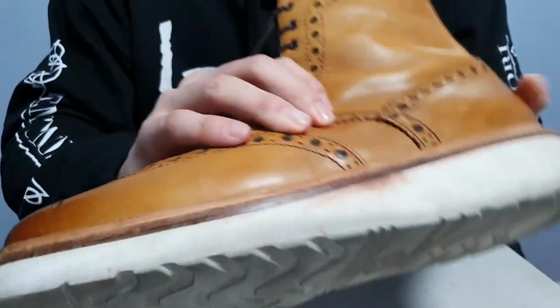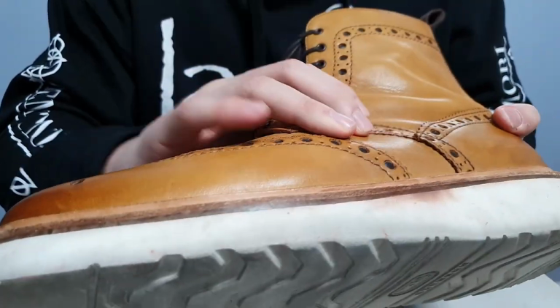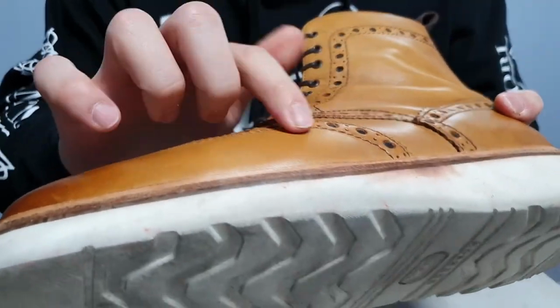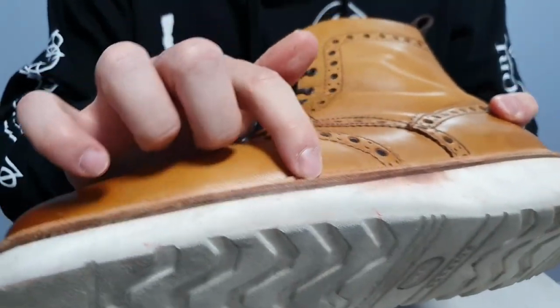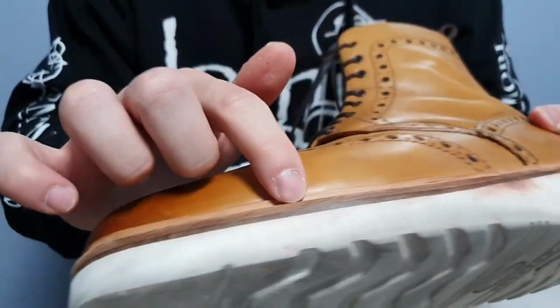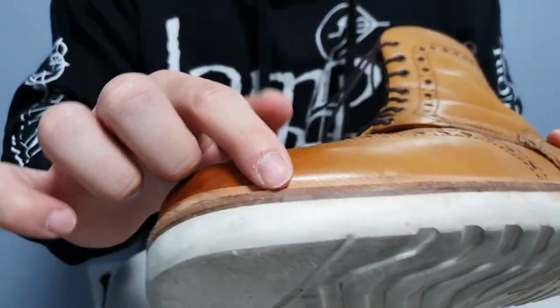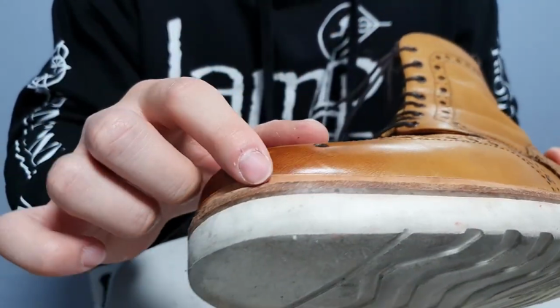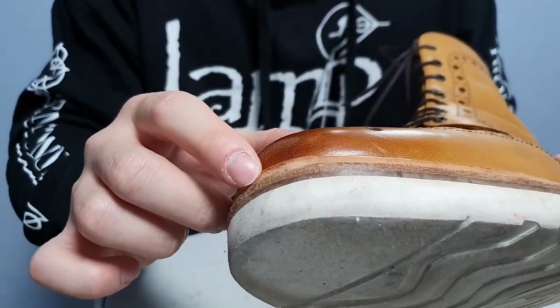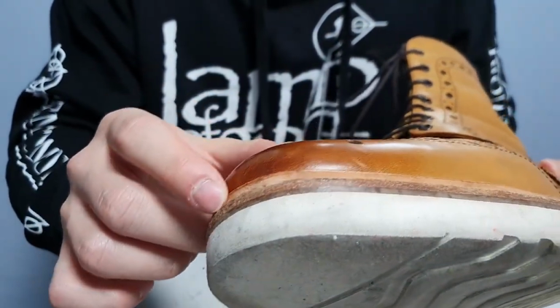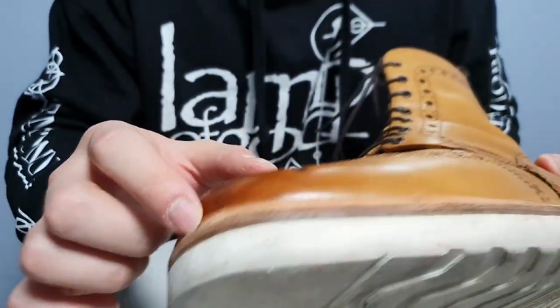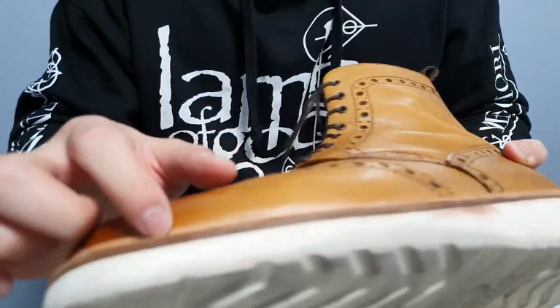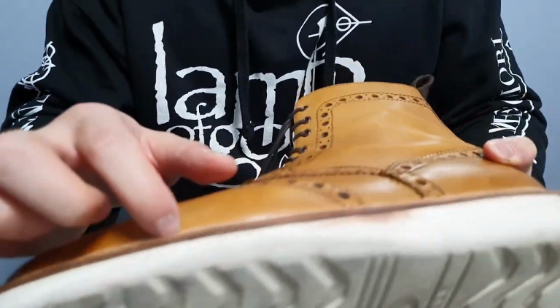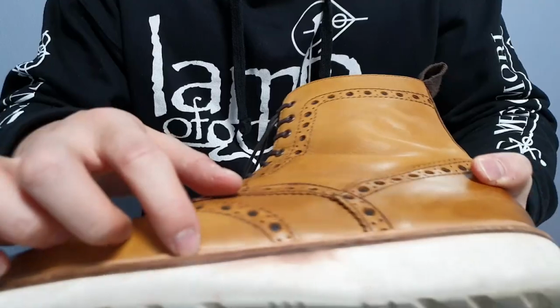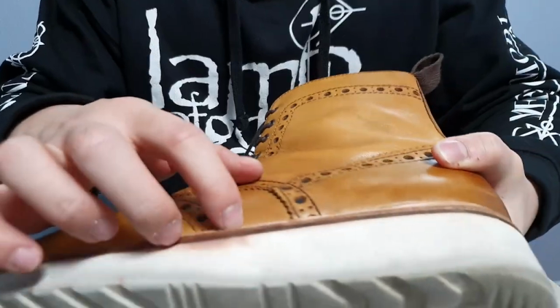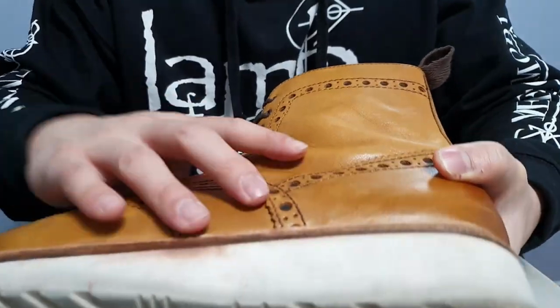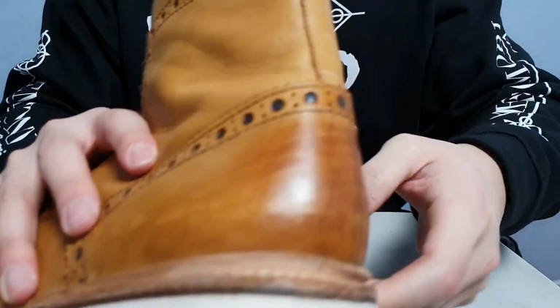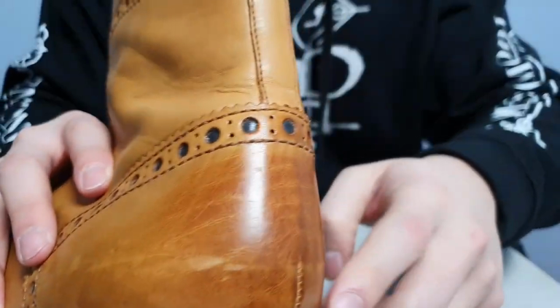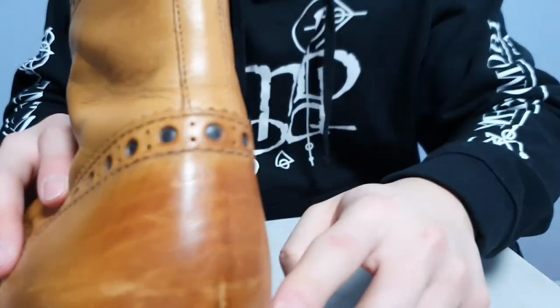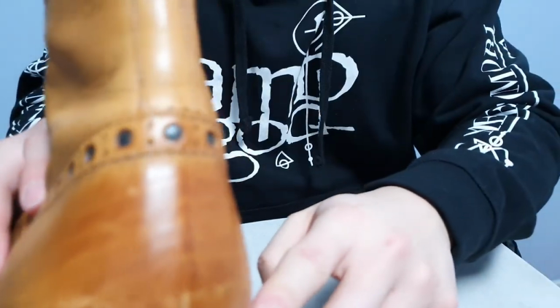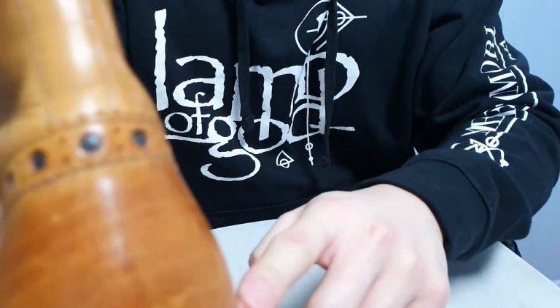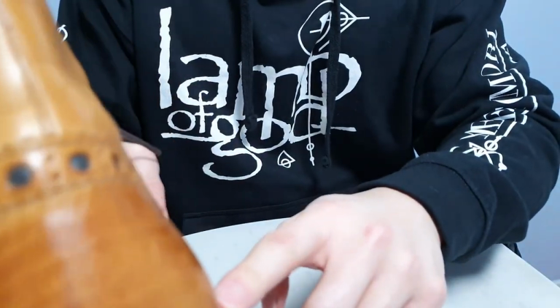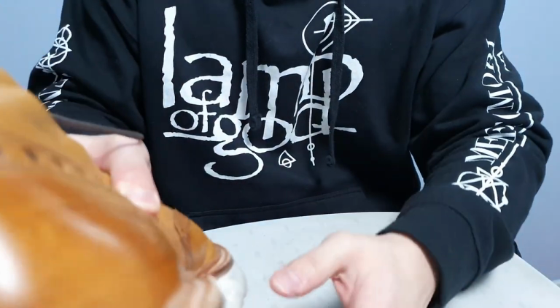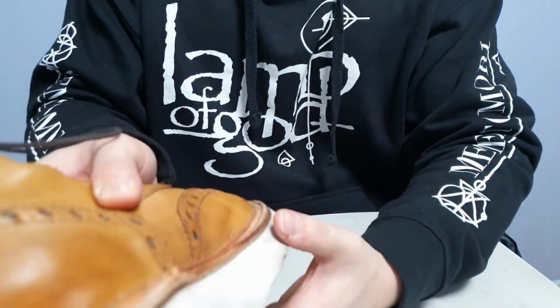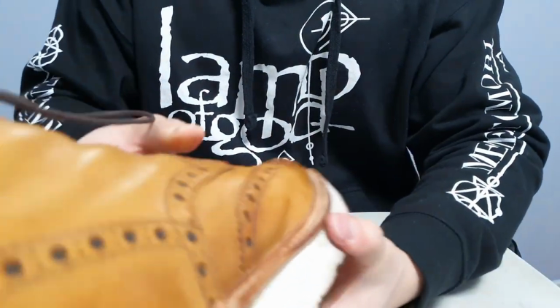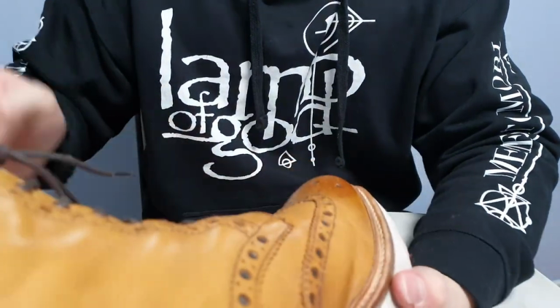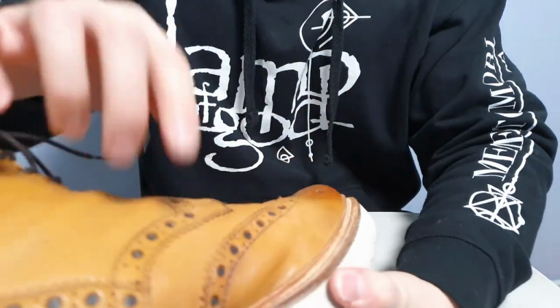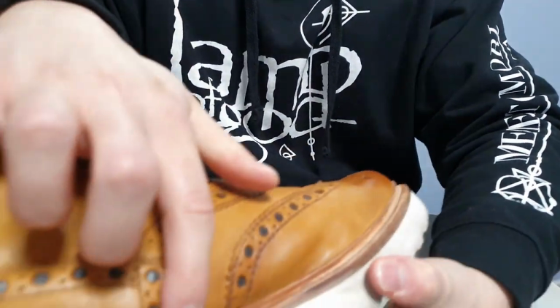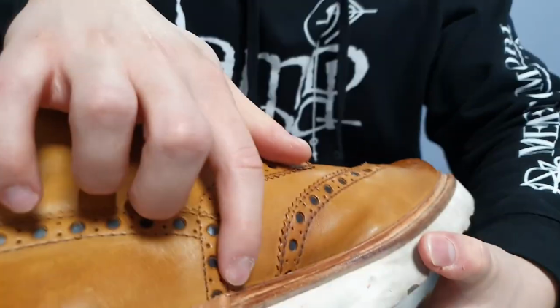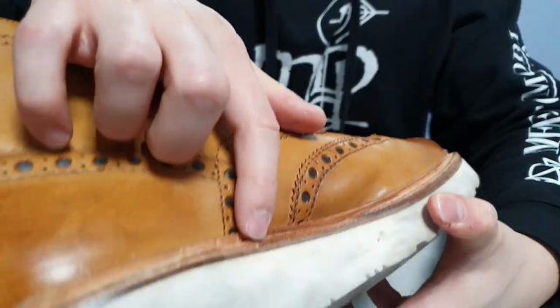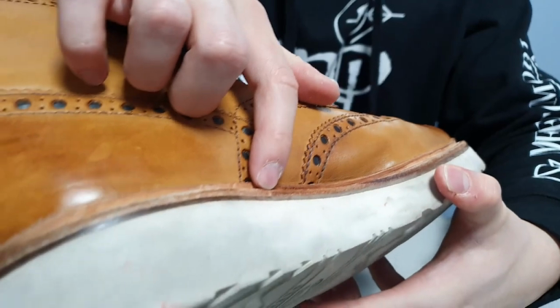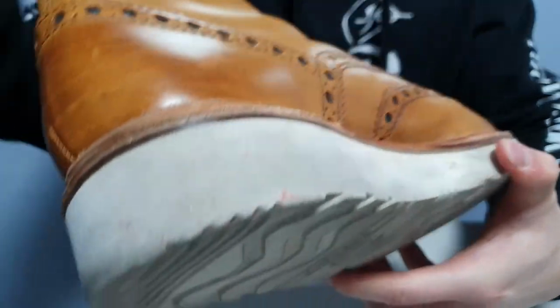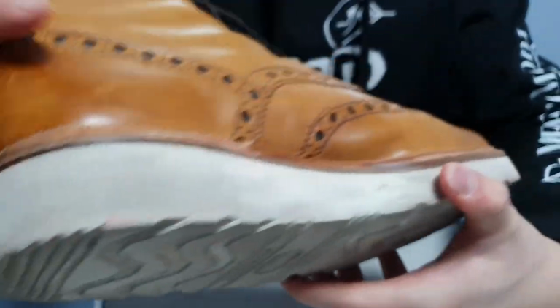The boots are Goodyear welted to the upper. The stitching is very clean, and the connection here is amazing as well.